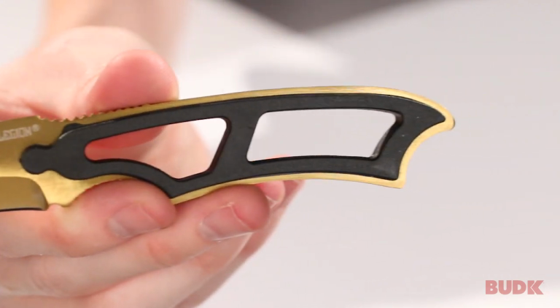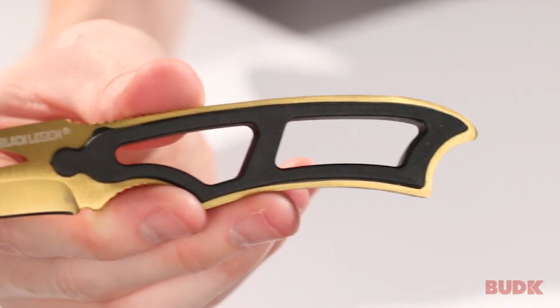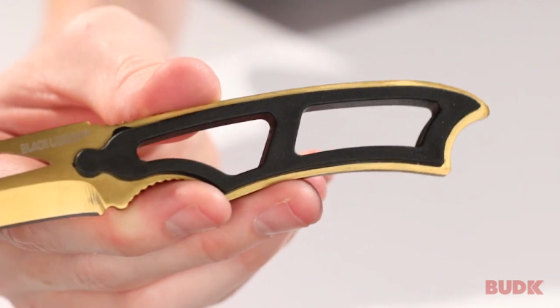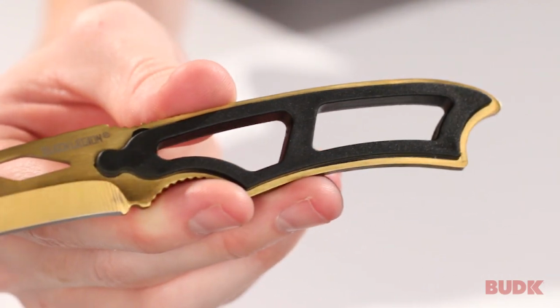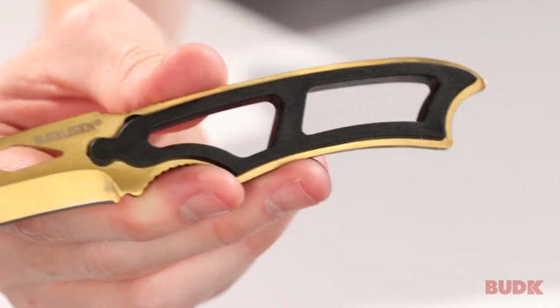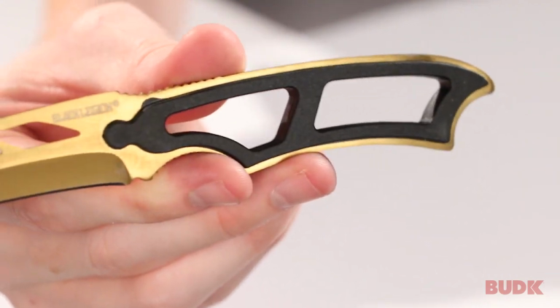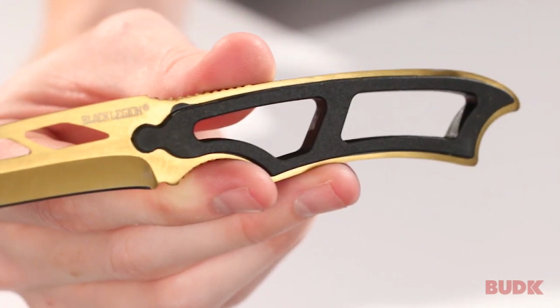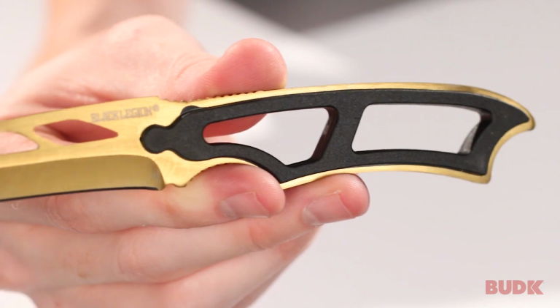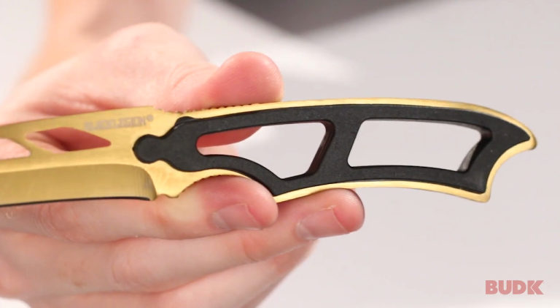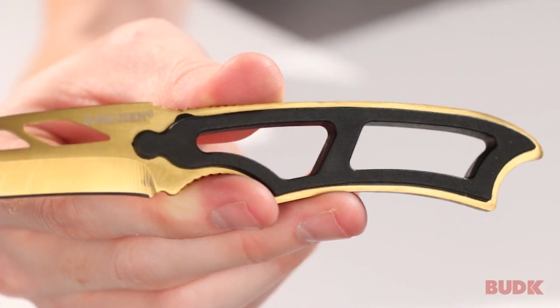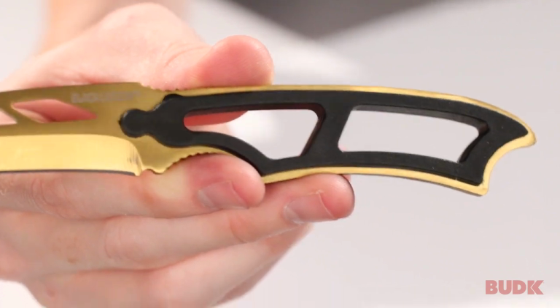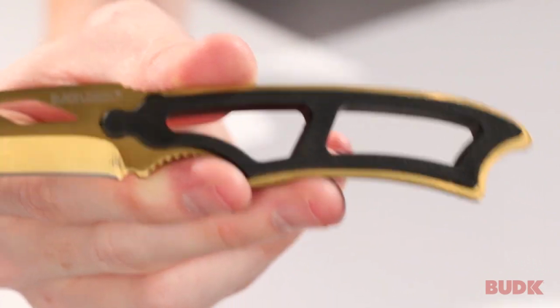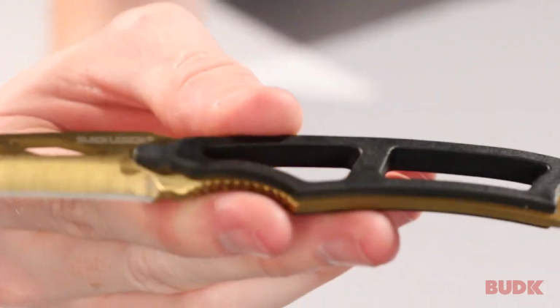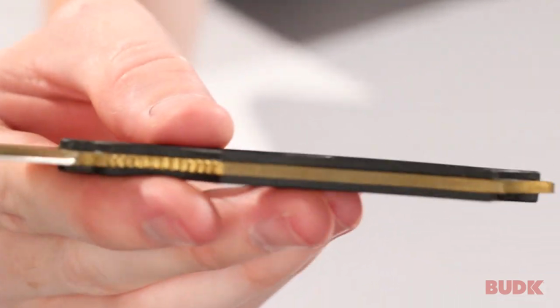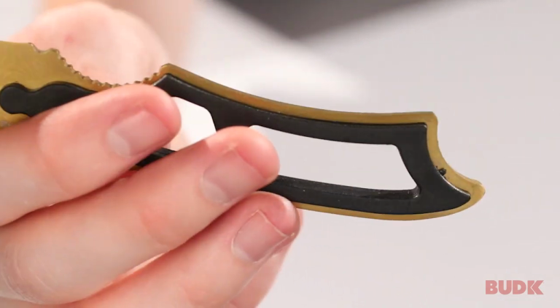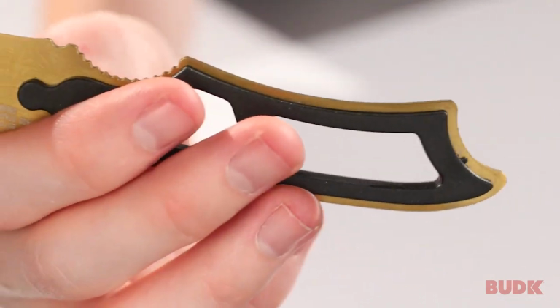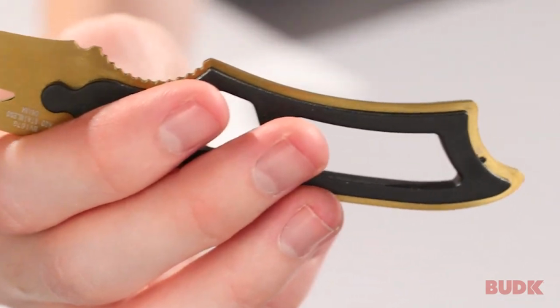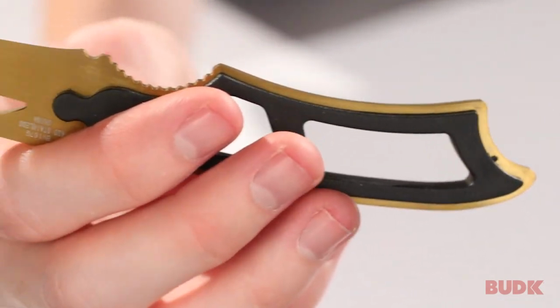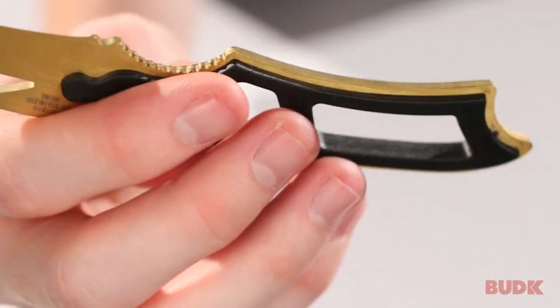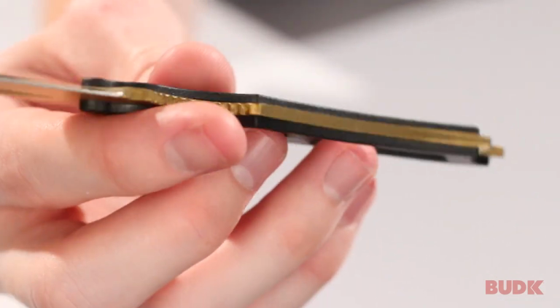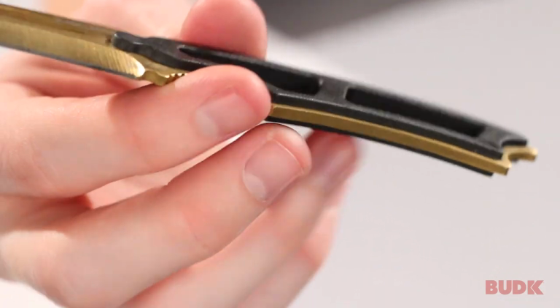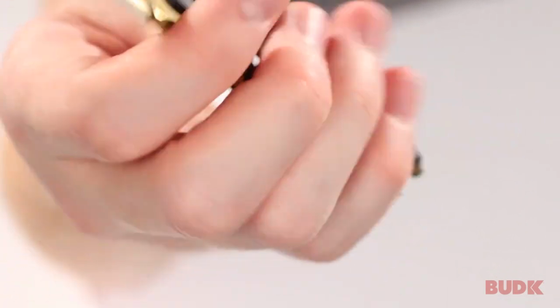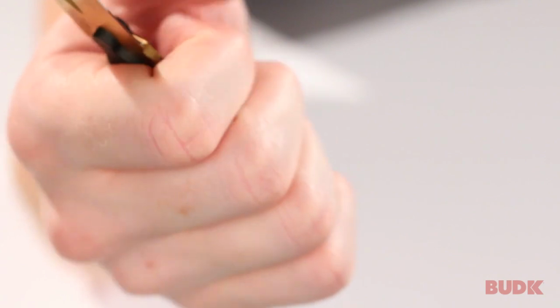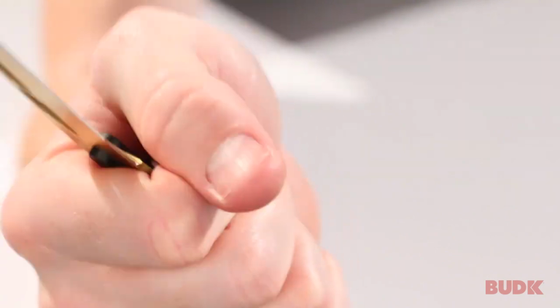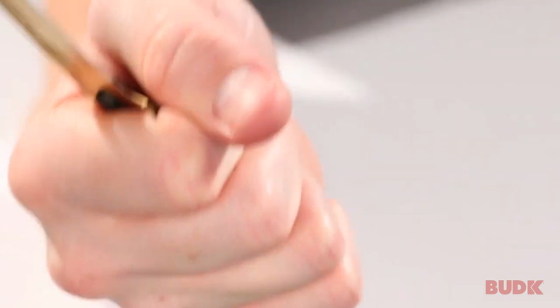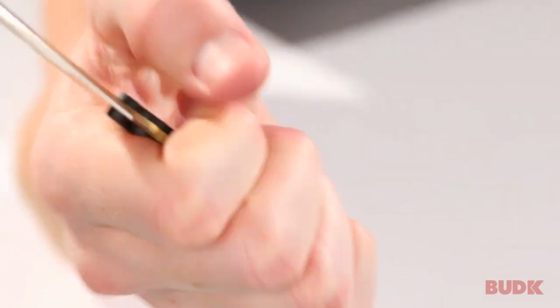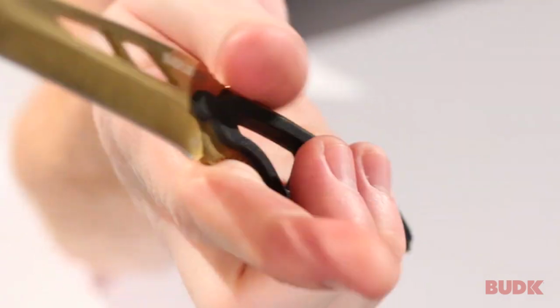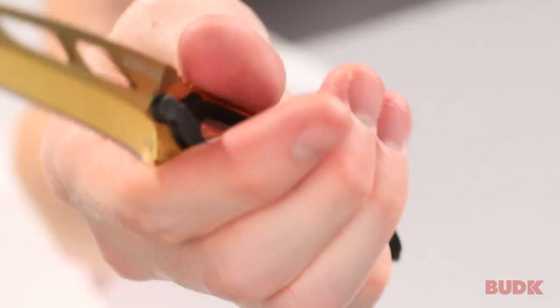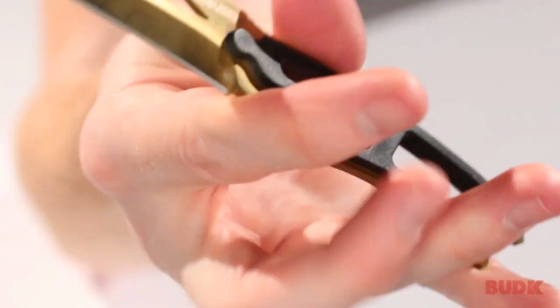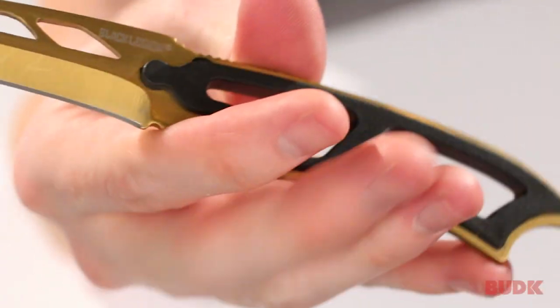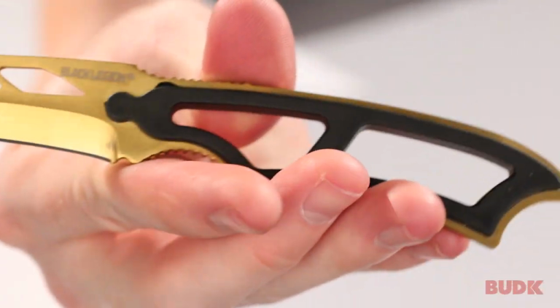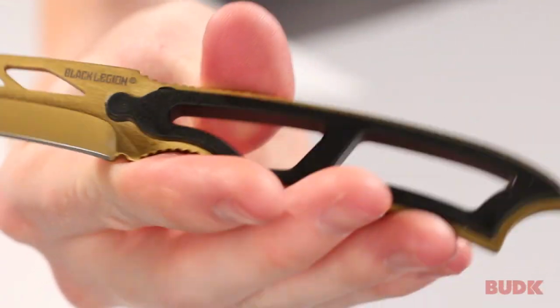It's also got this skeleton design handle, which will save you weight as well. And it's got ABS liners on the handle, and that just gives you a little bit more meat — a little bit more bulk — something to grab onto when you're holding this knife.